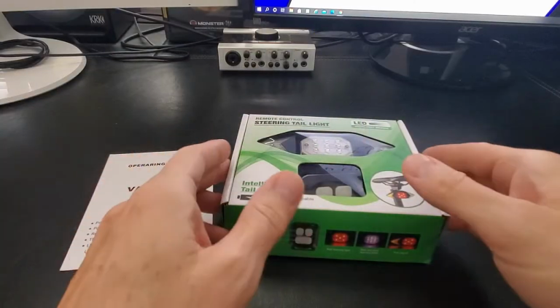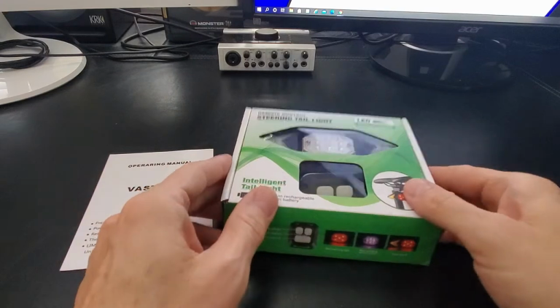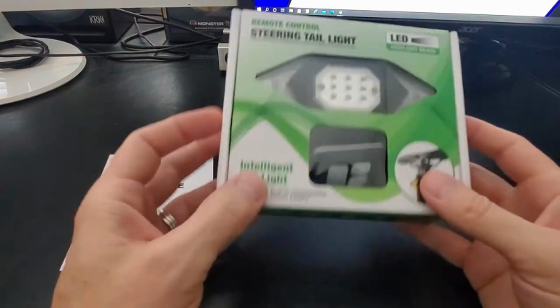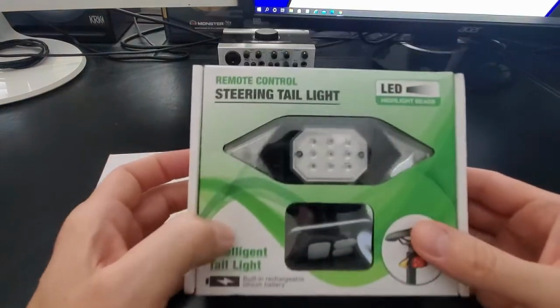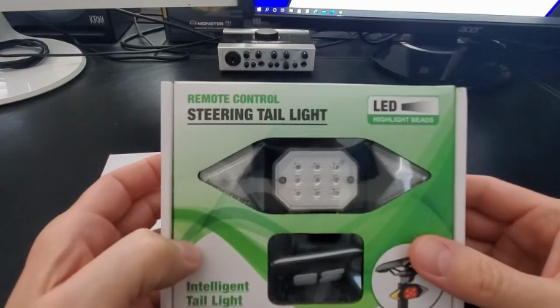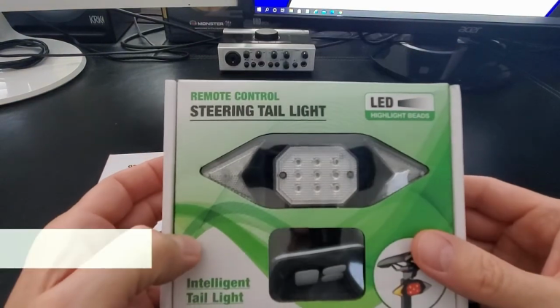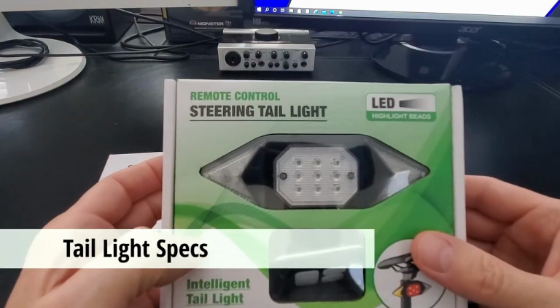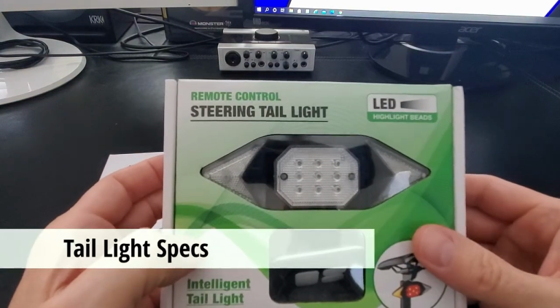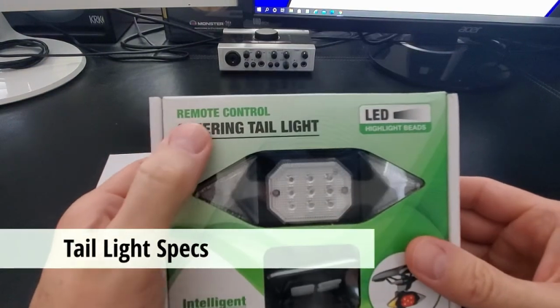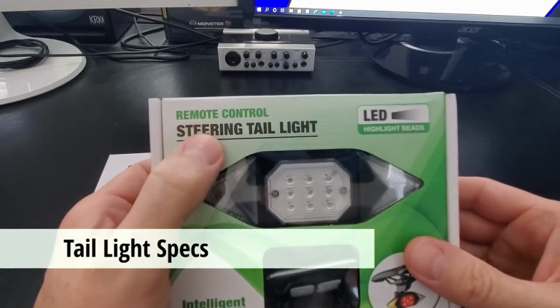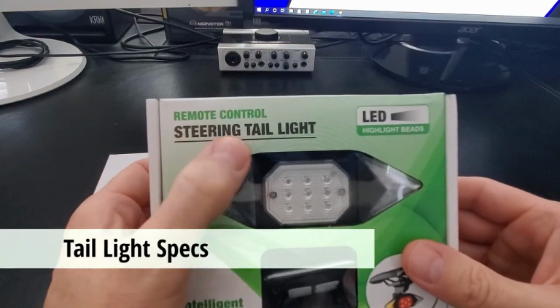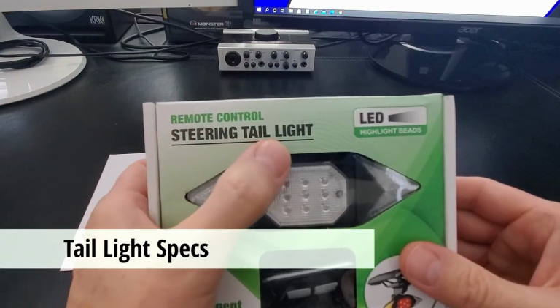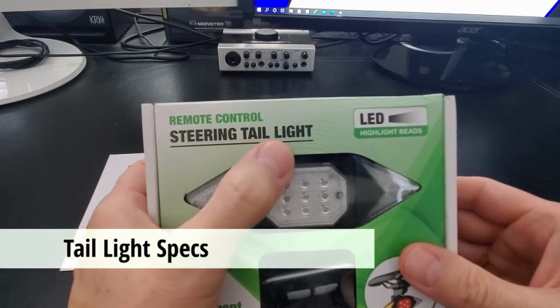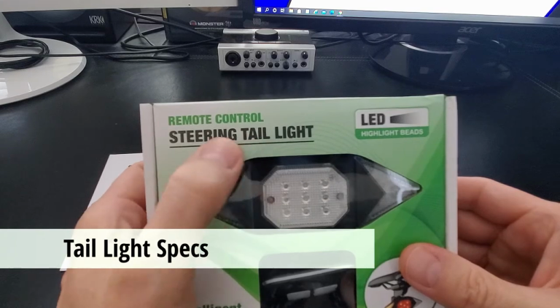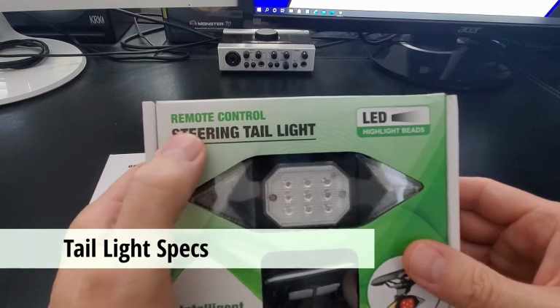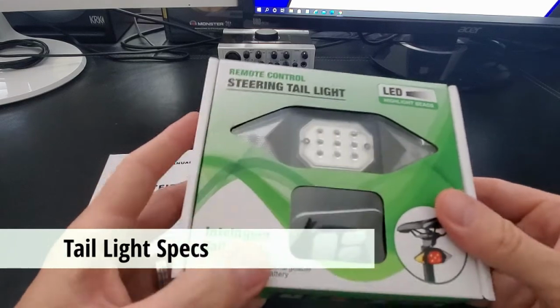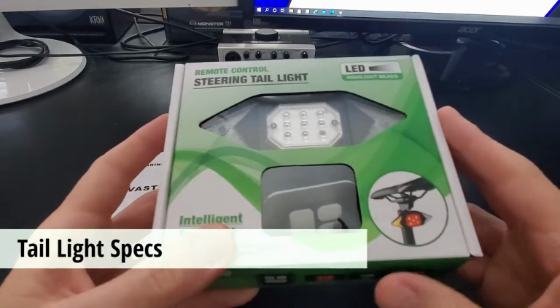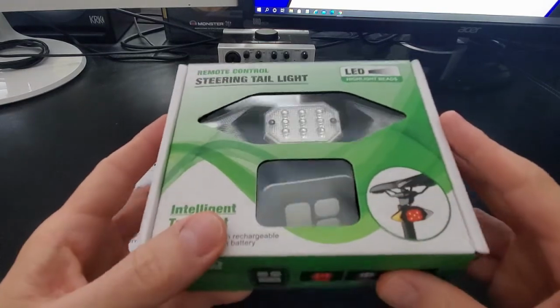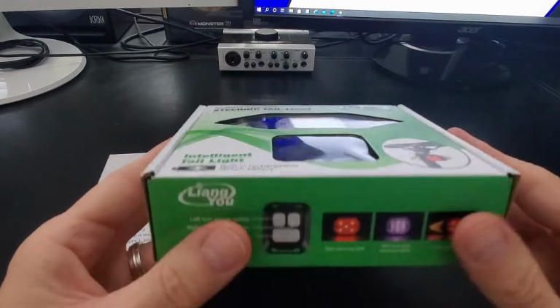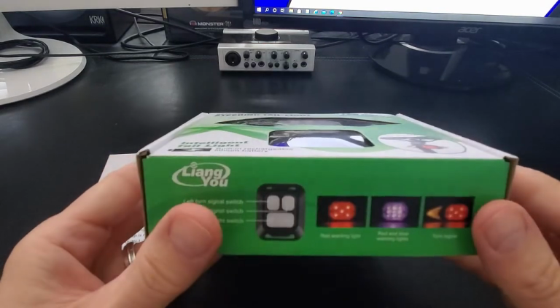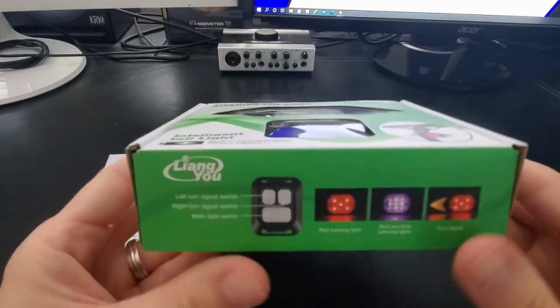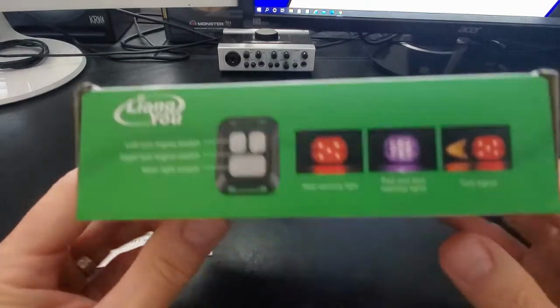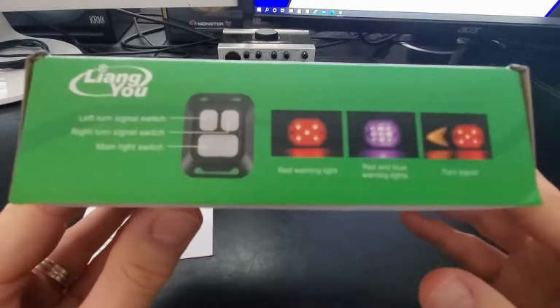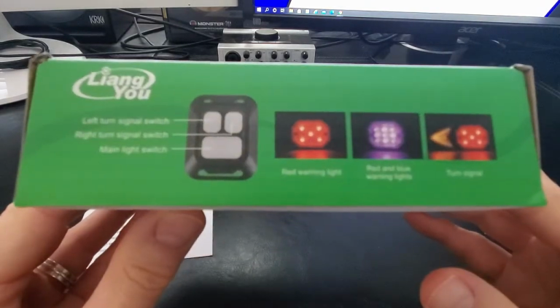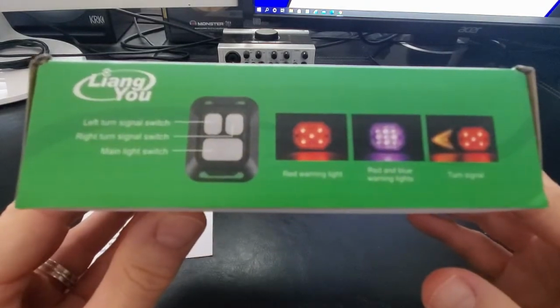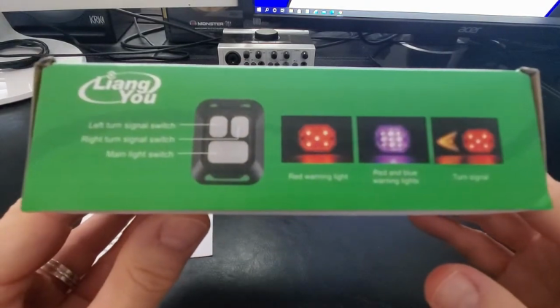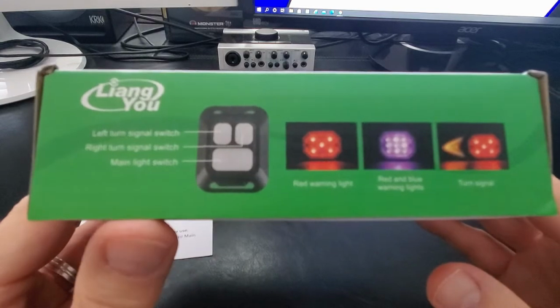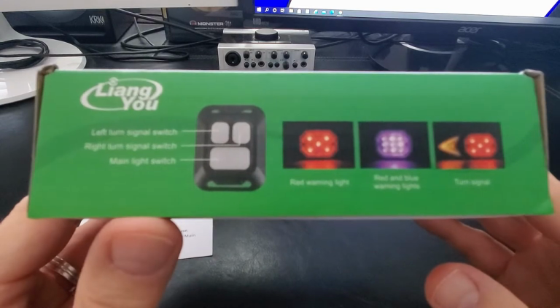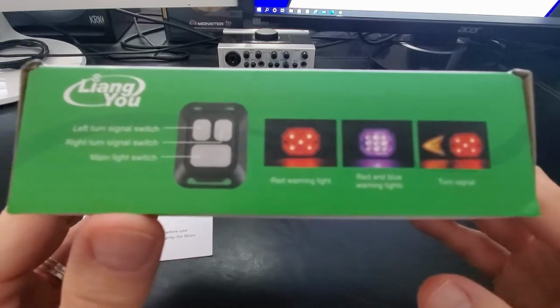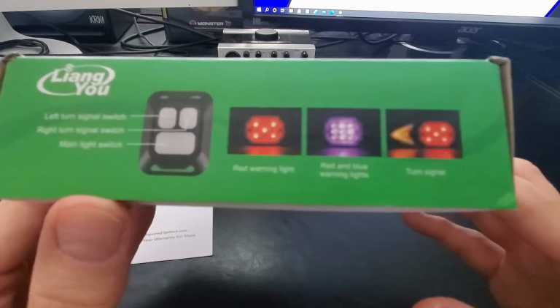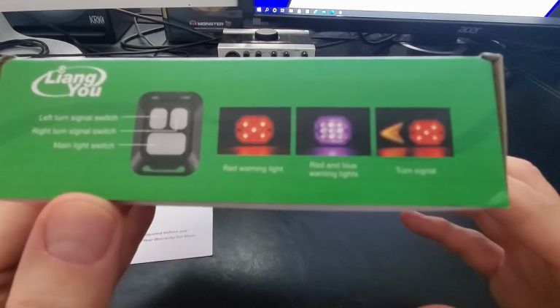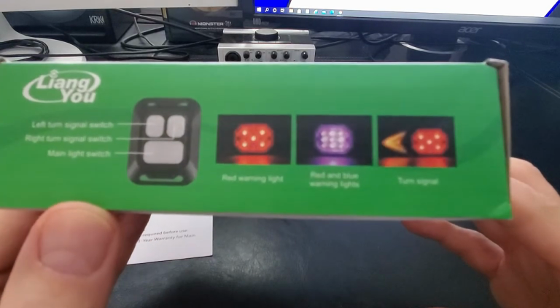Before we unbox the taillight, let's take a look at the specs first. This taillight has three different features: a red warning light, a red and blue warning light, and left and right turn signals.